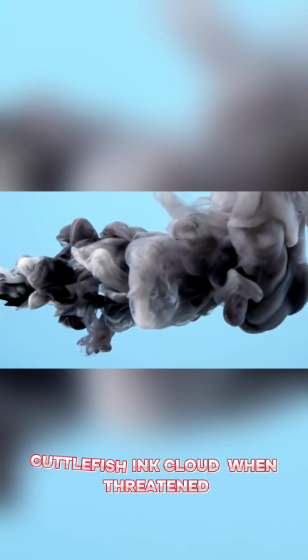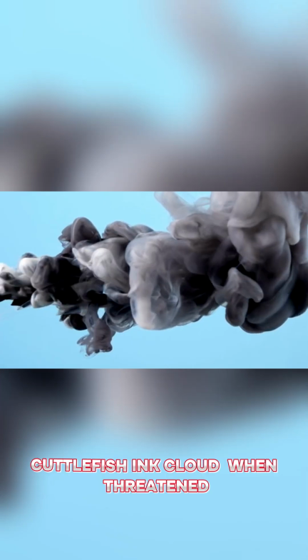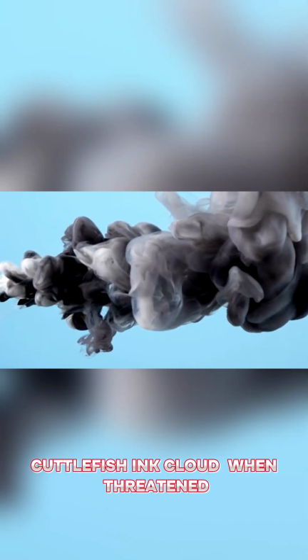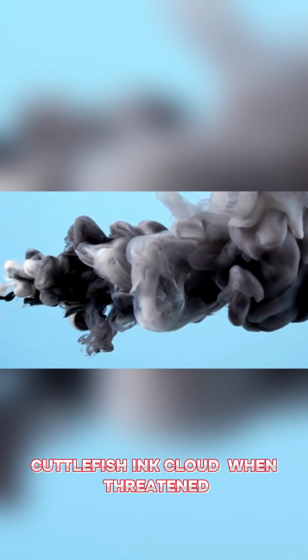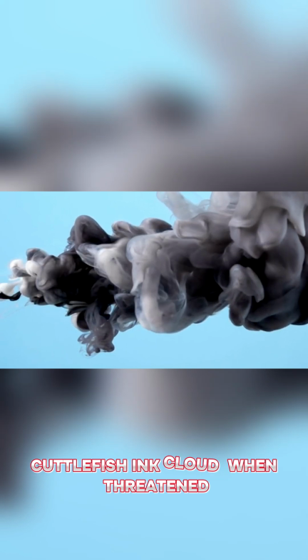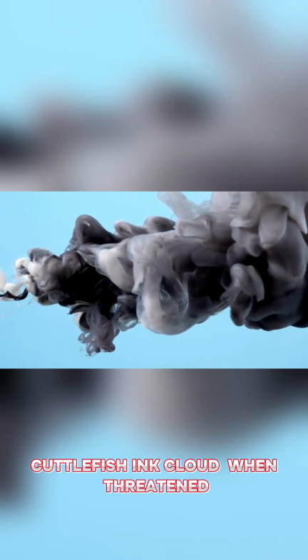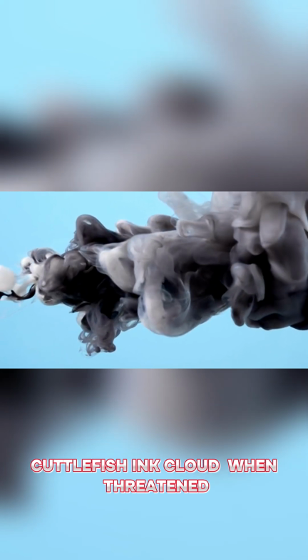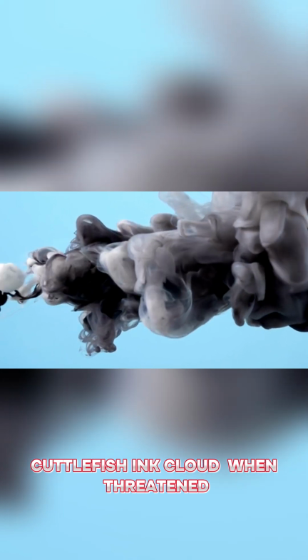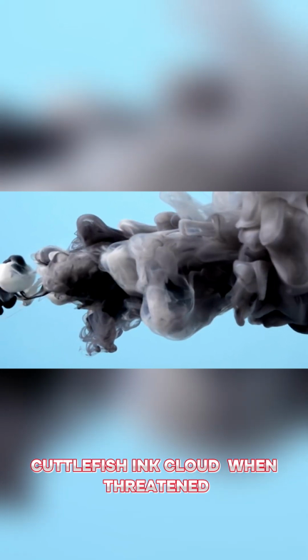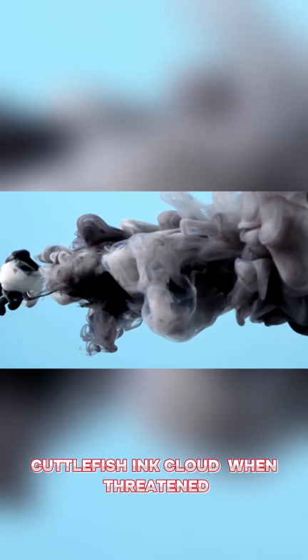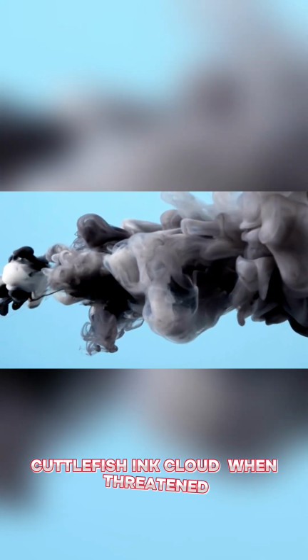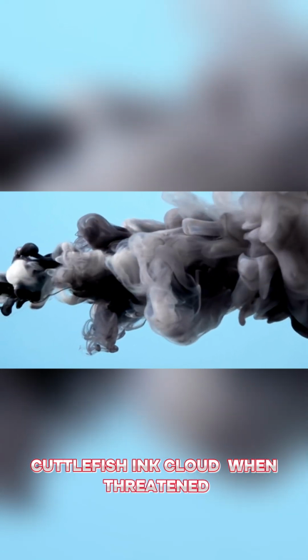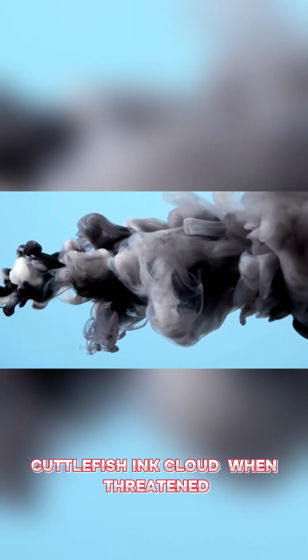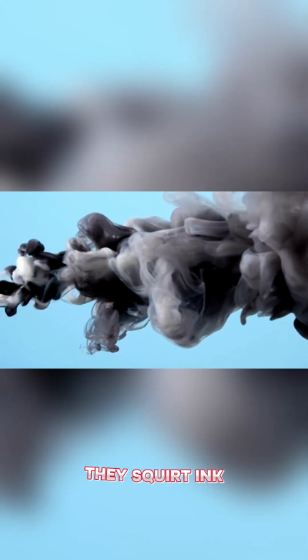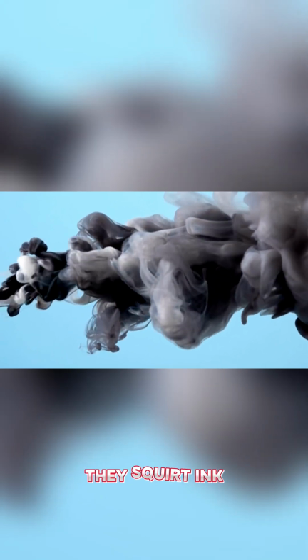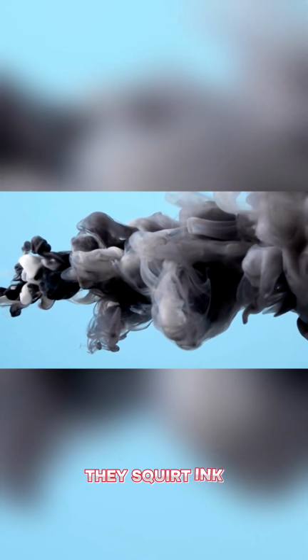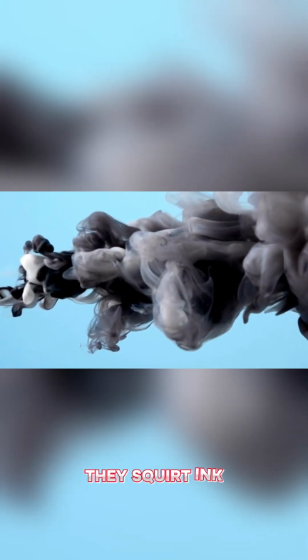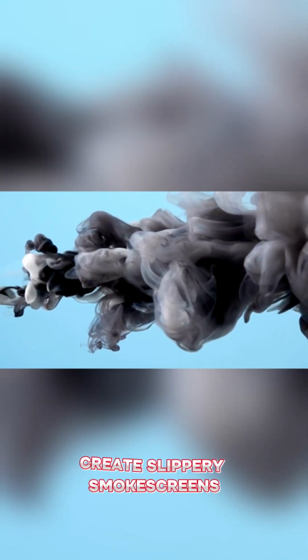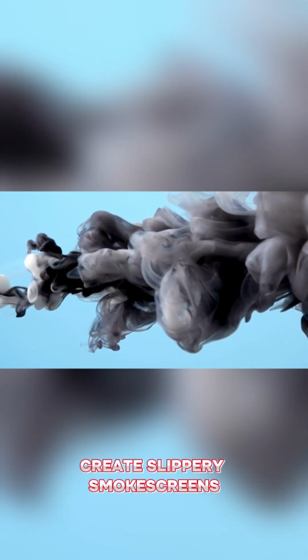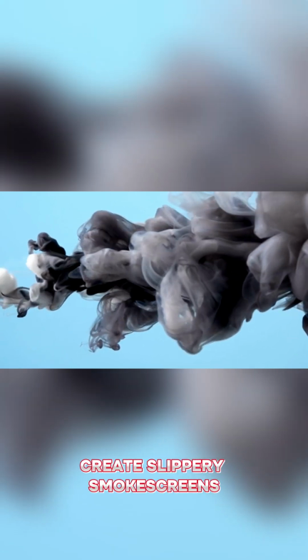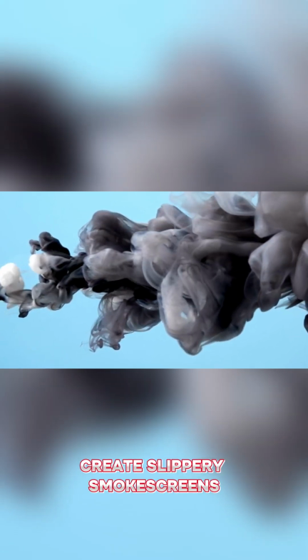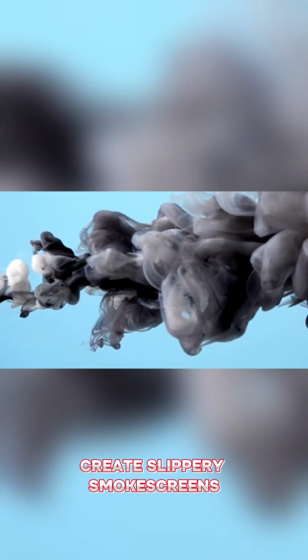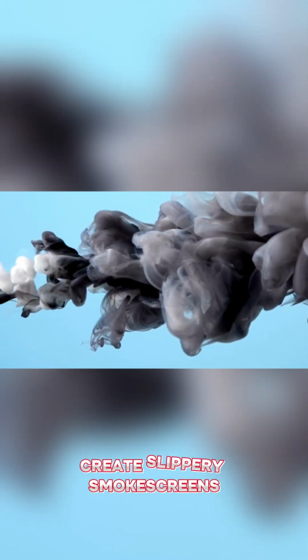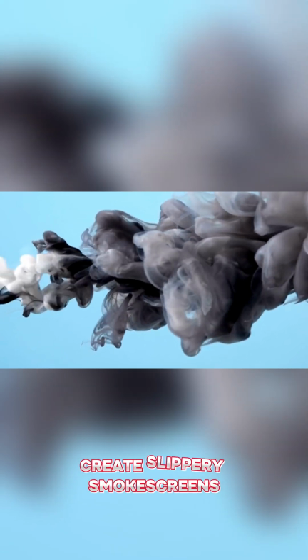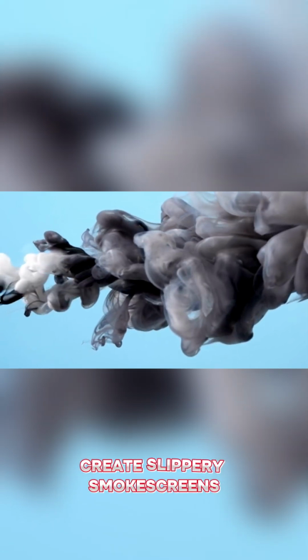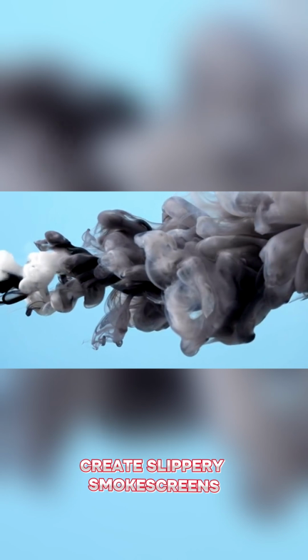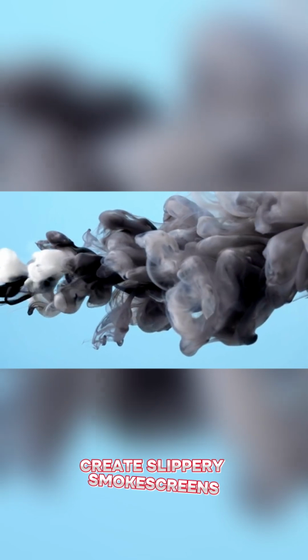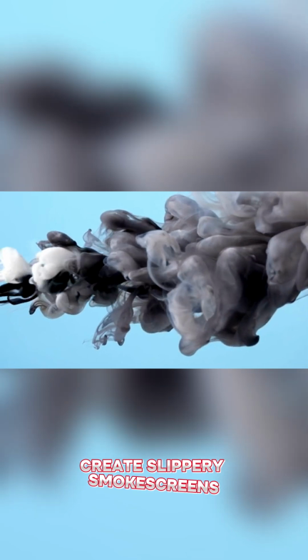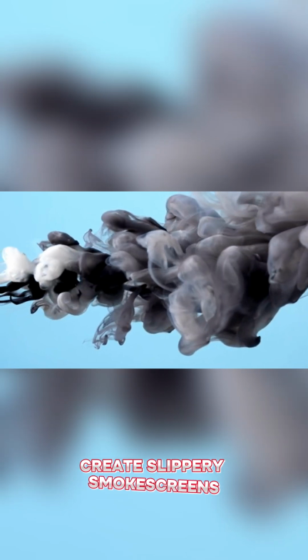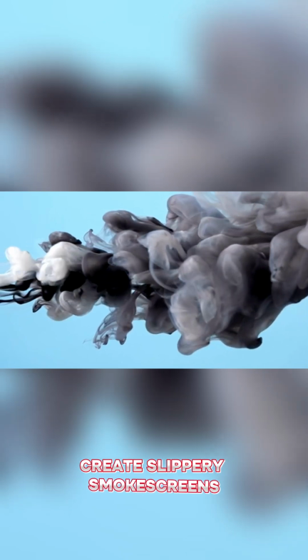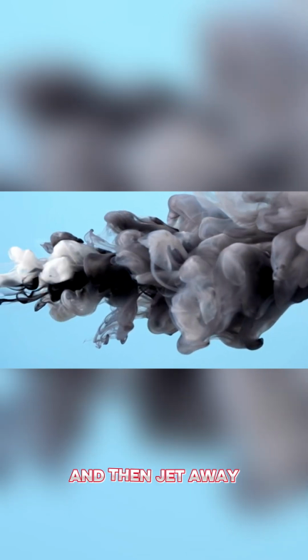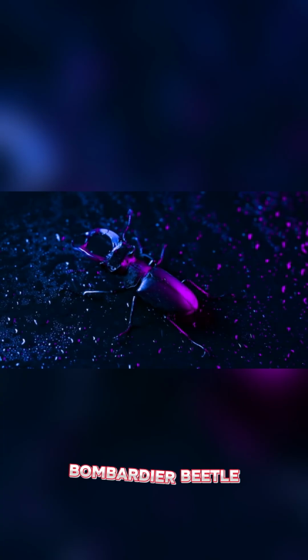Cuttlefish Ink Cloud. When threatened, they squirt ink, create slippery smoke screens, and then jet away.